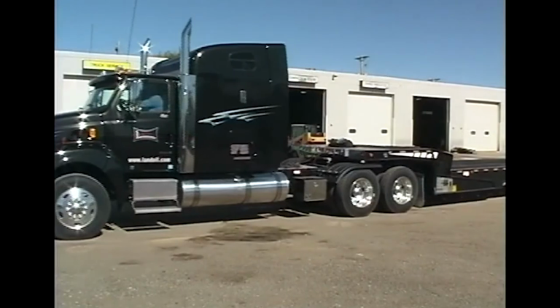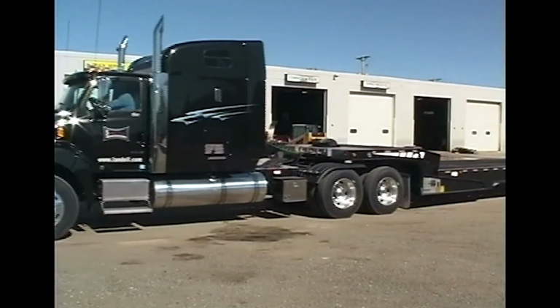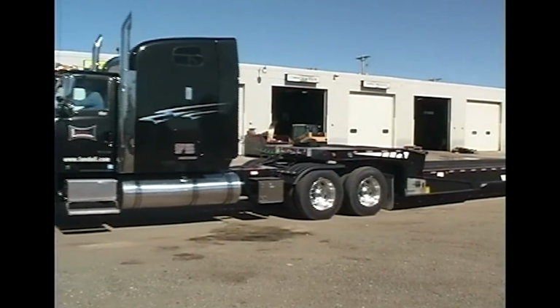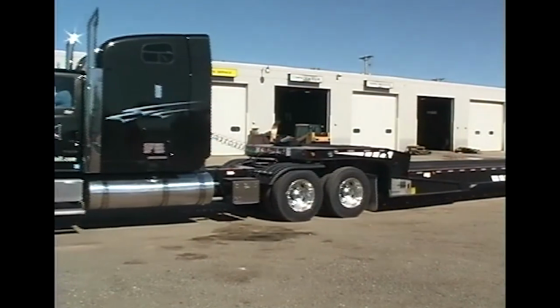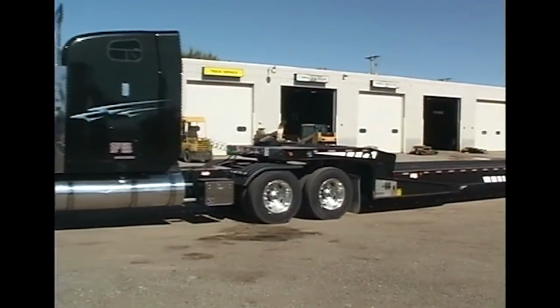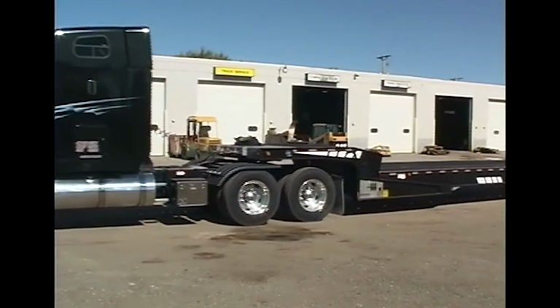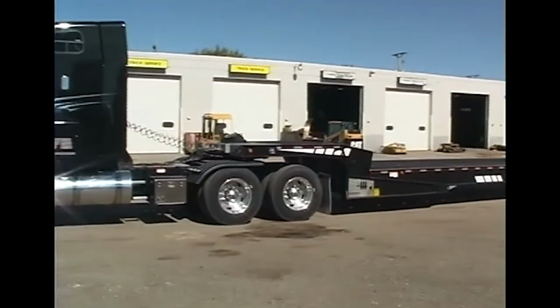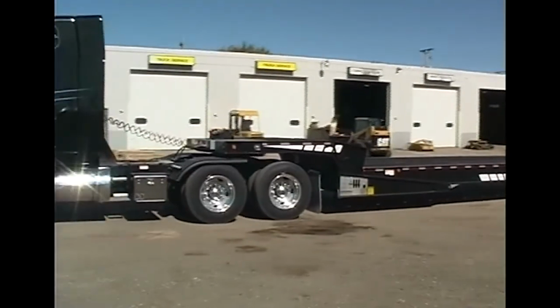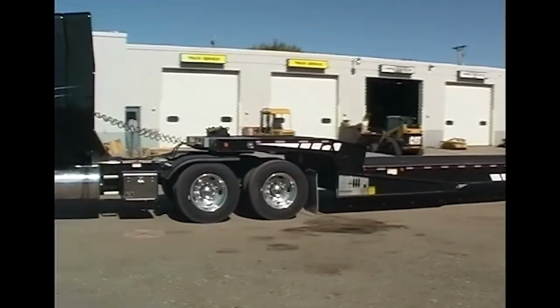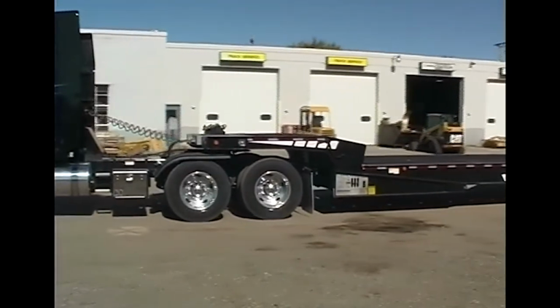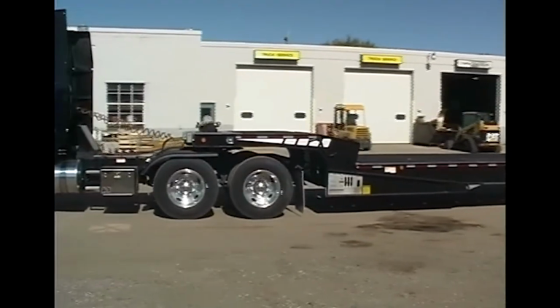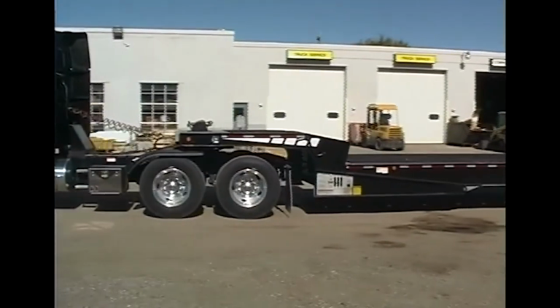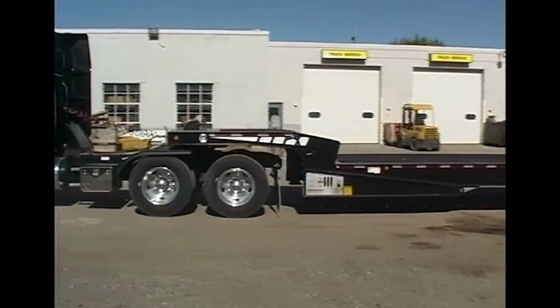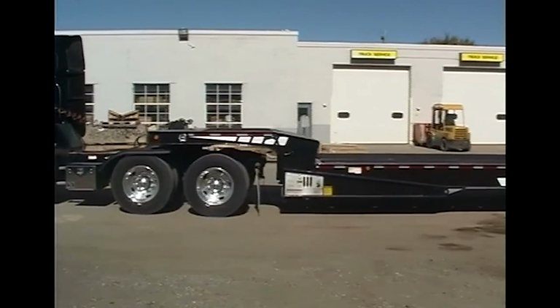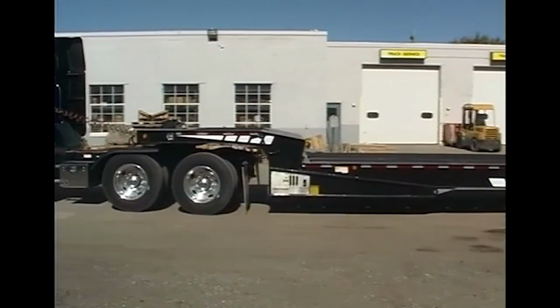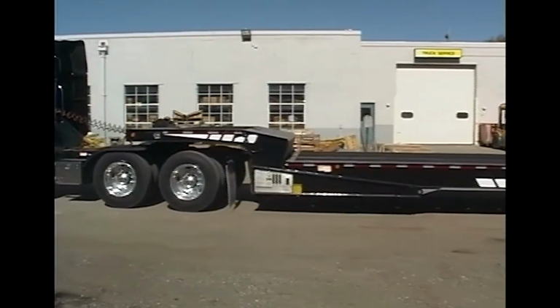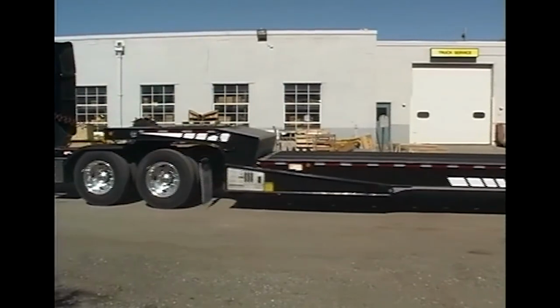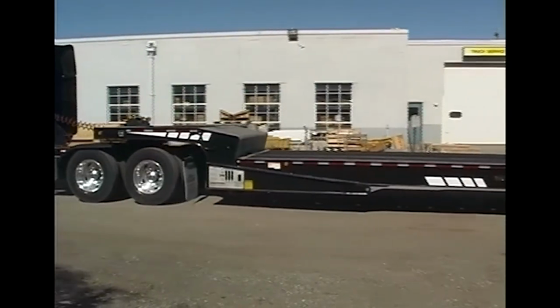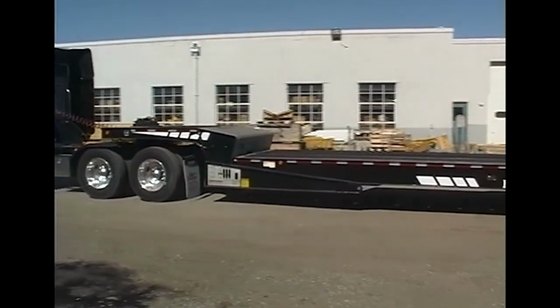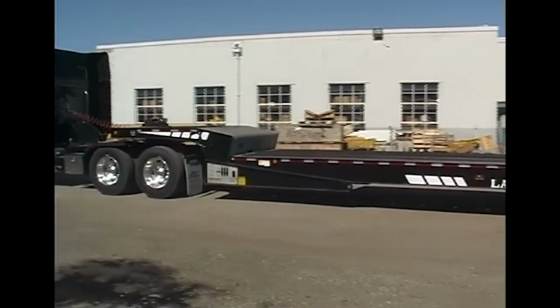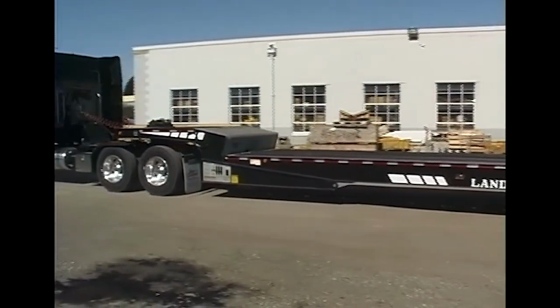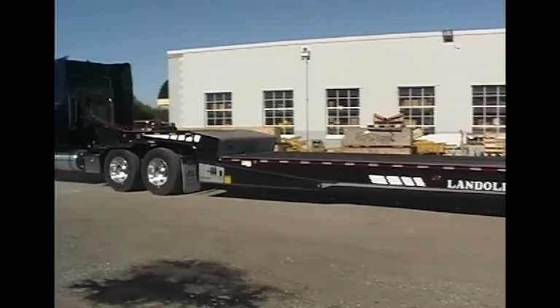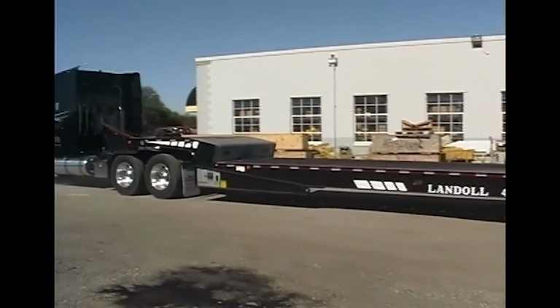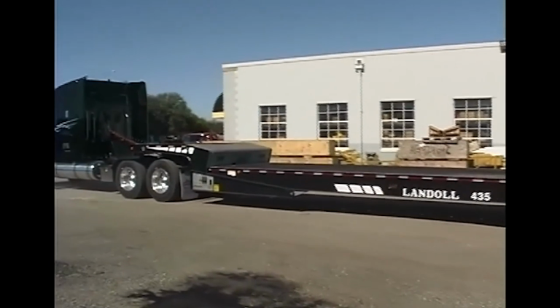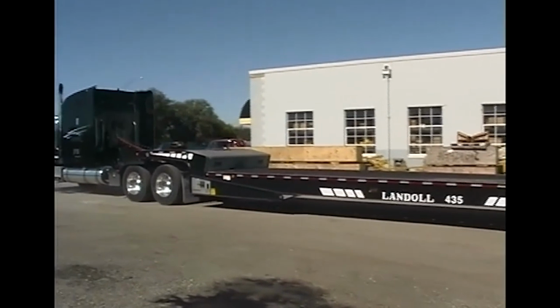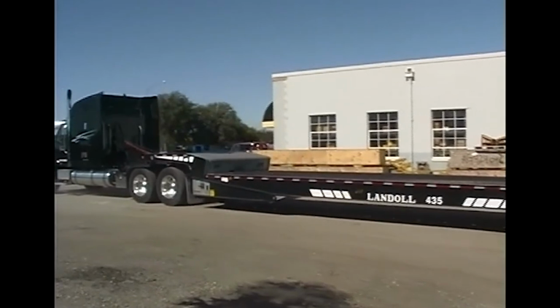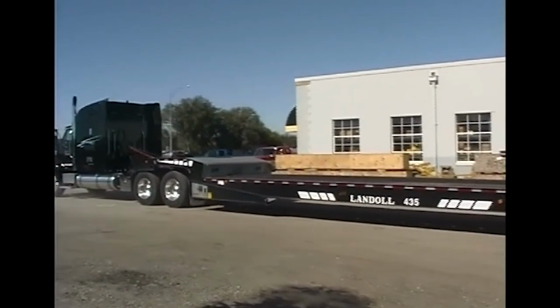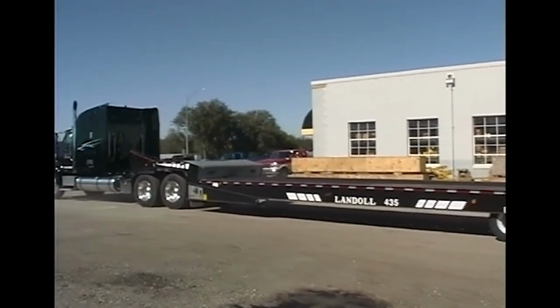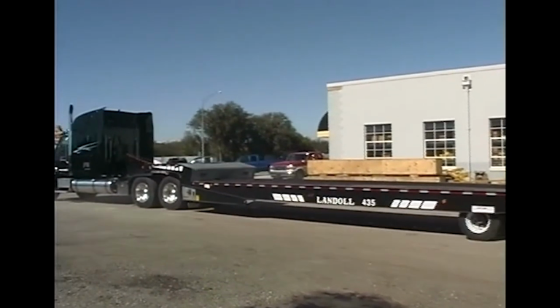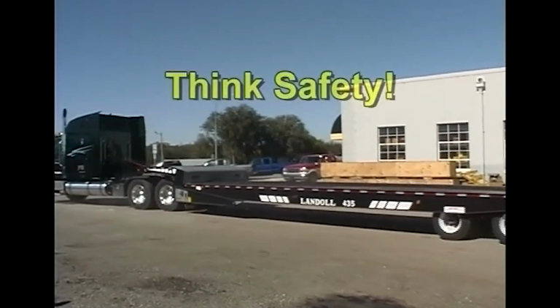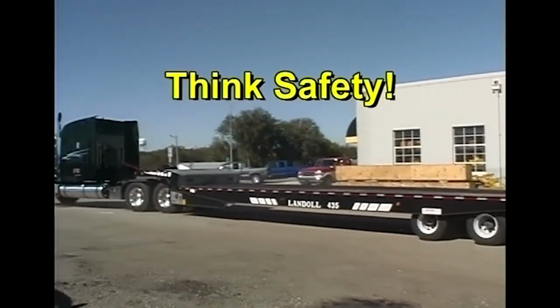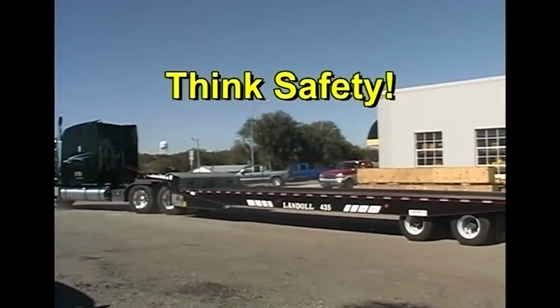Drivers, you are responsible for your safety and the safety of others when operating the trailer. As you go about your job, be aware of potential problems and do your best to avoid them. Always think safety.